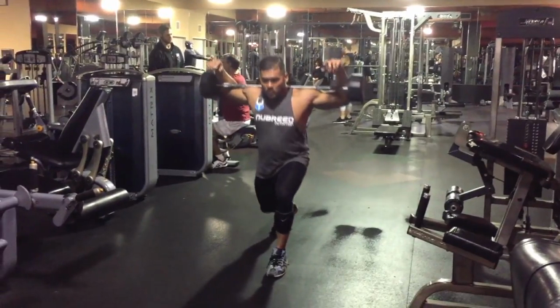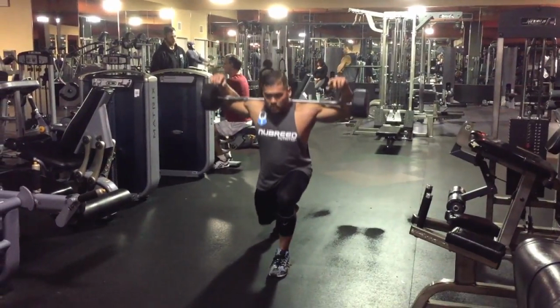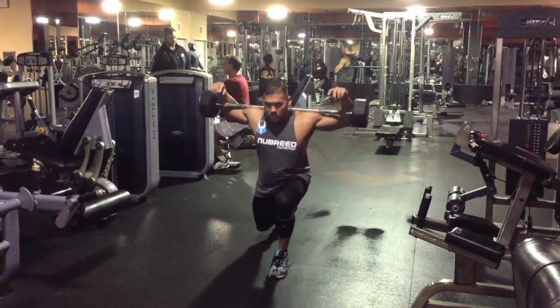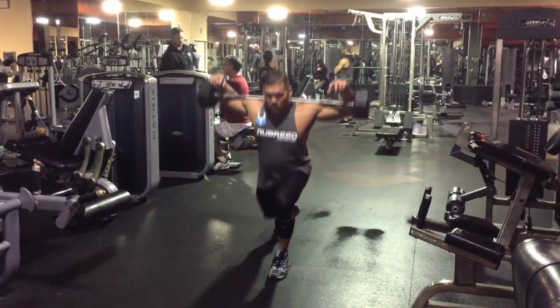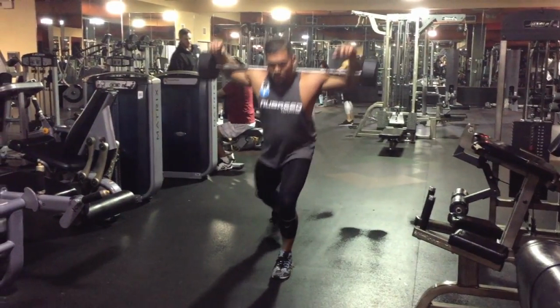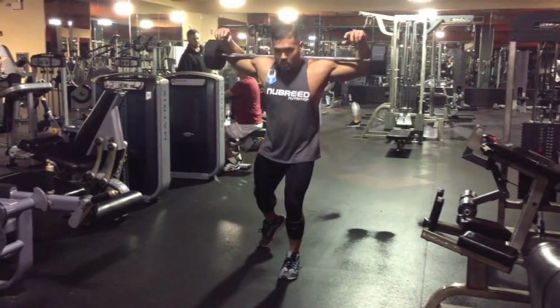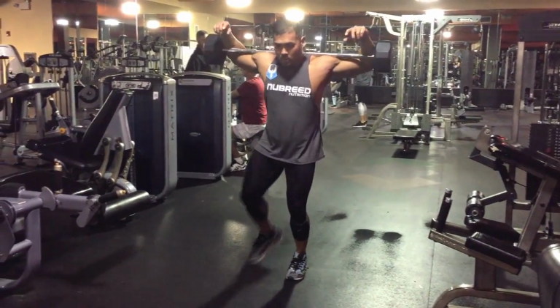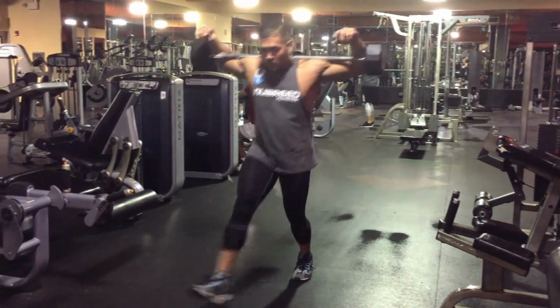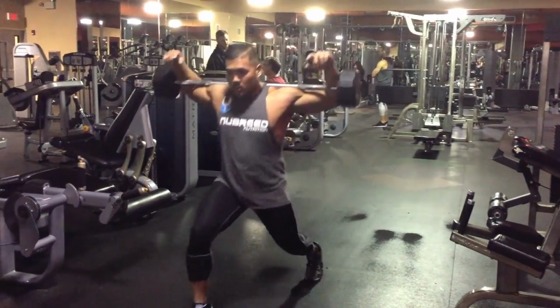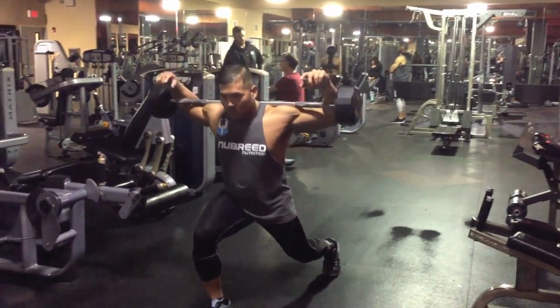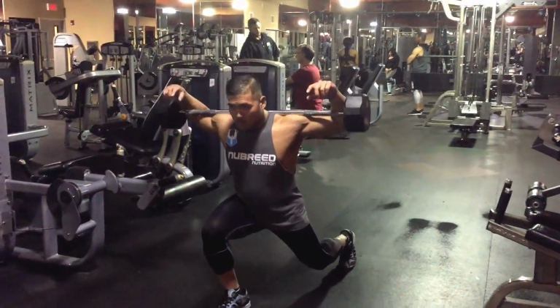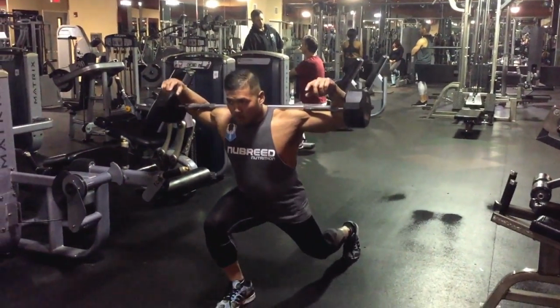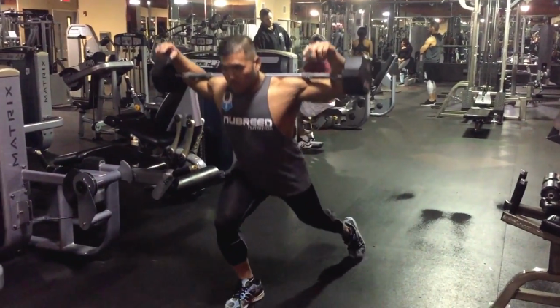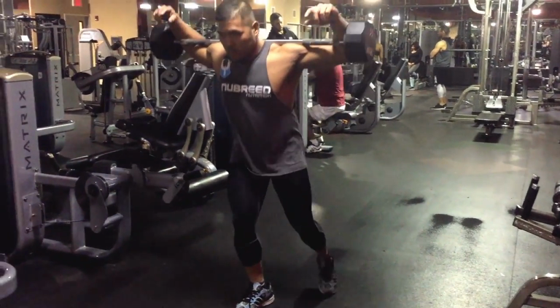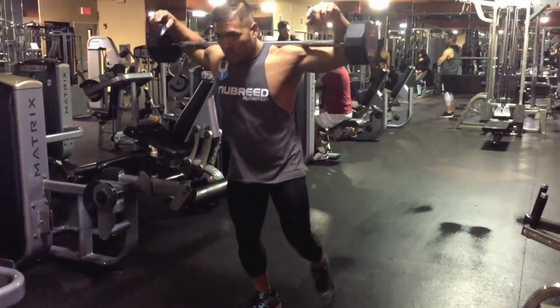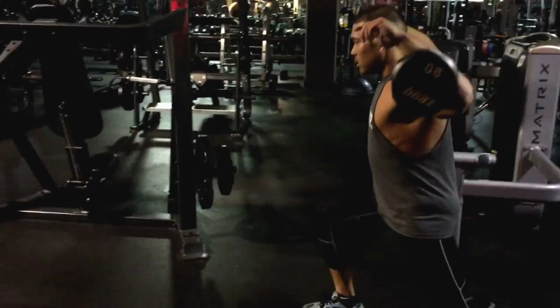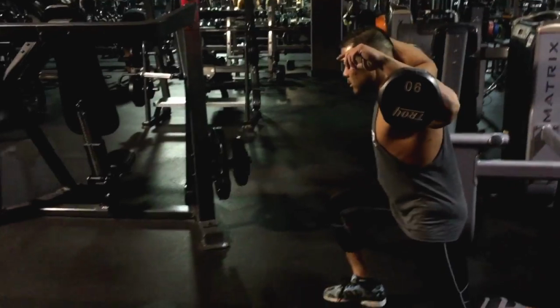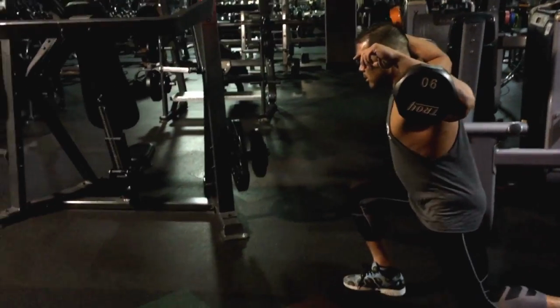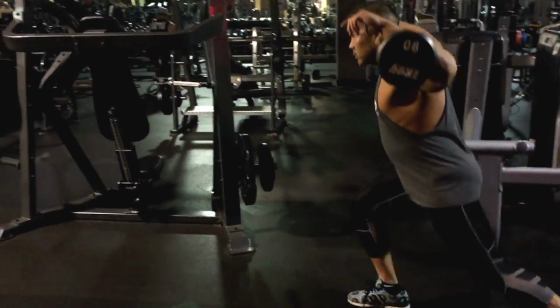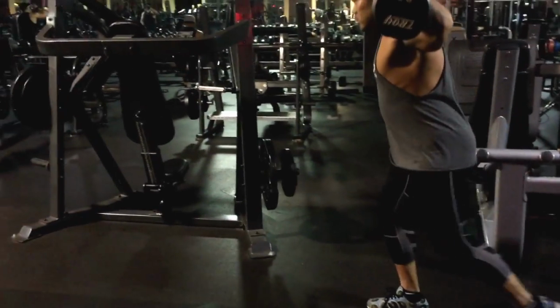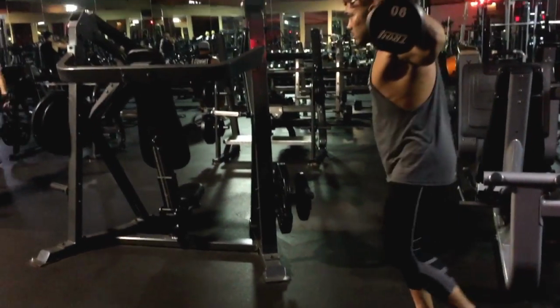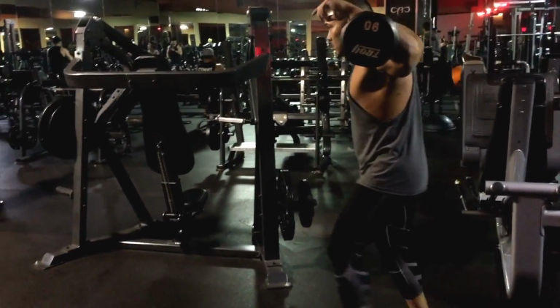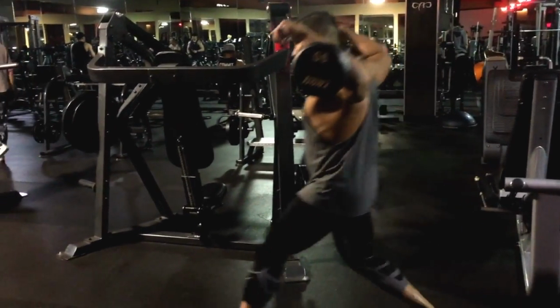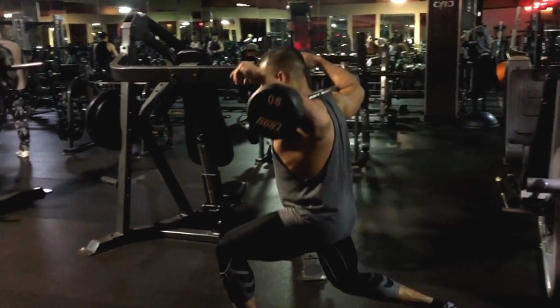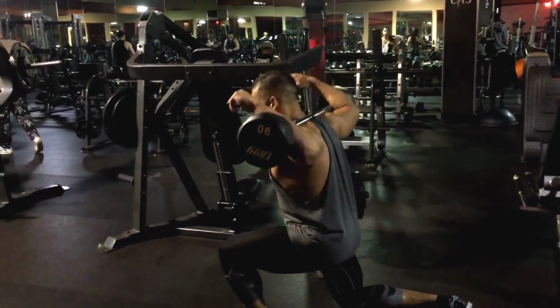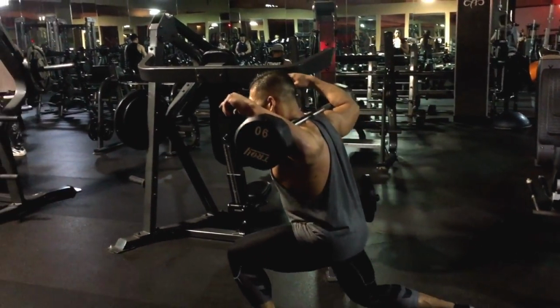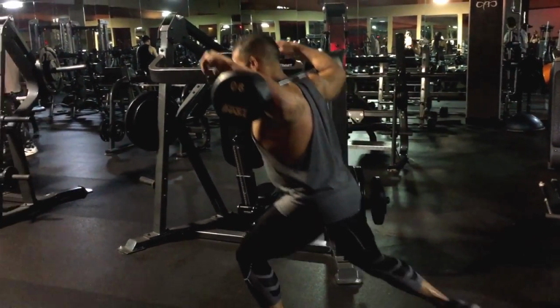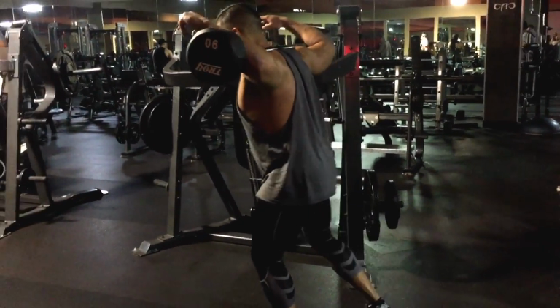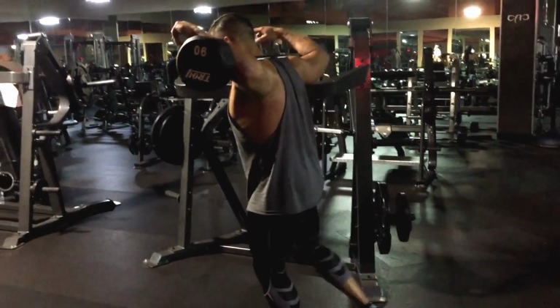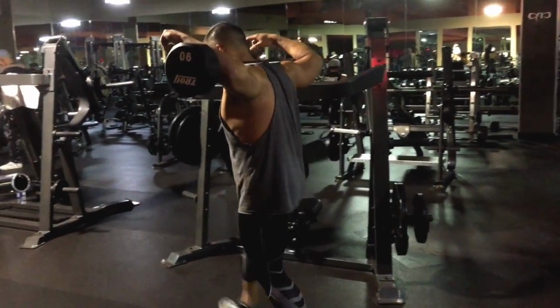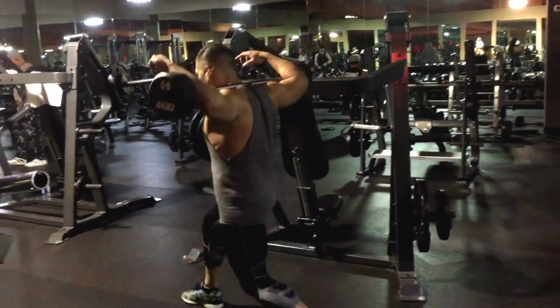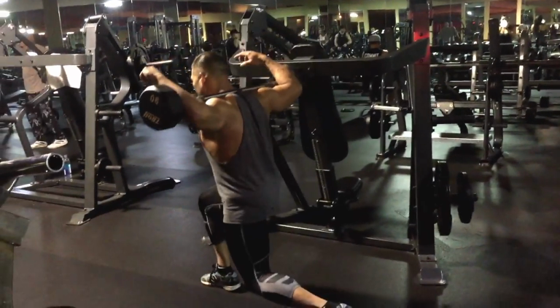You can do this with a barbell on your traps like how I have. You can do it with dumbbells or body weight. What matters is where you place it during your workout routine.